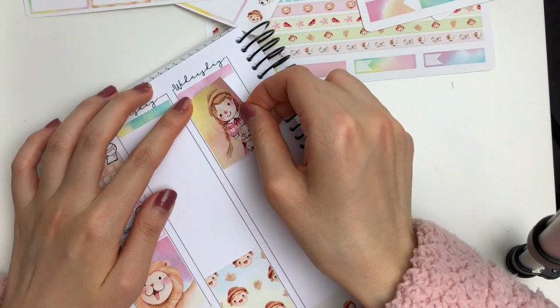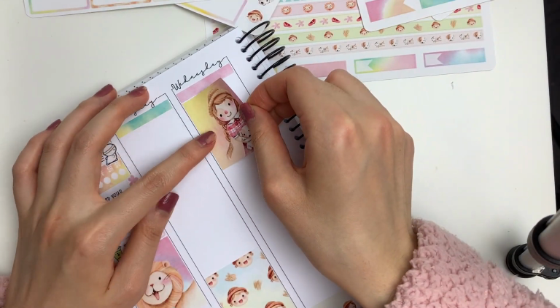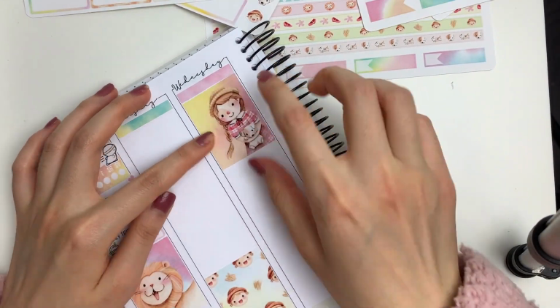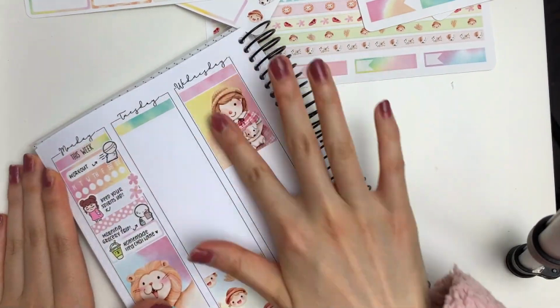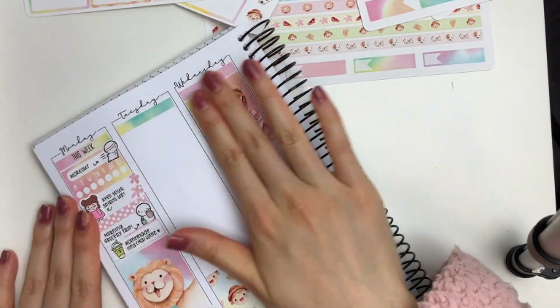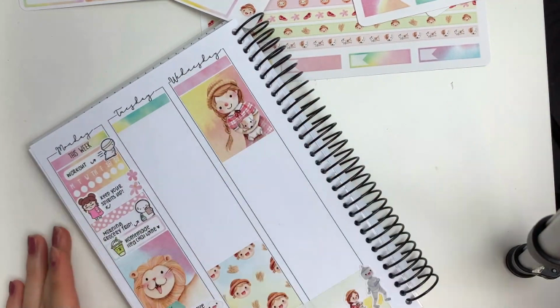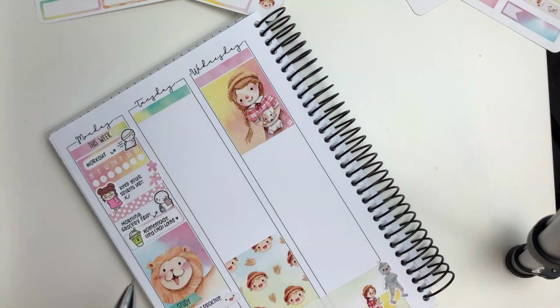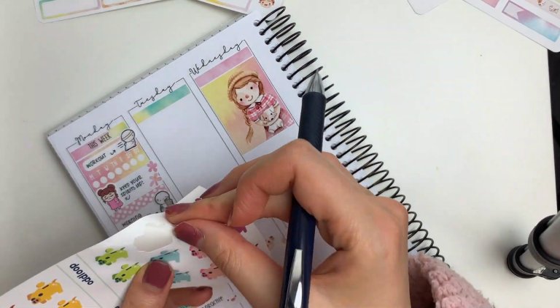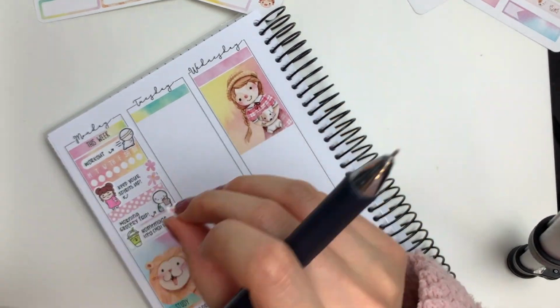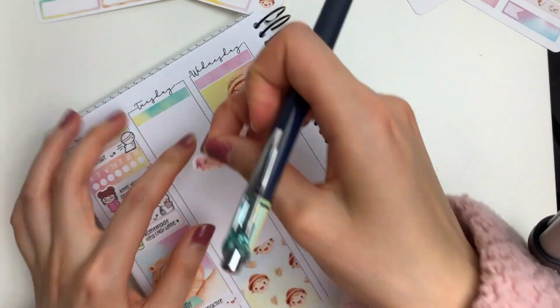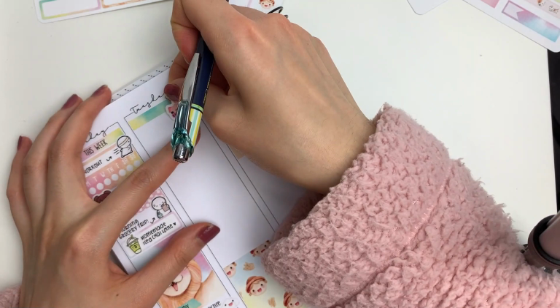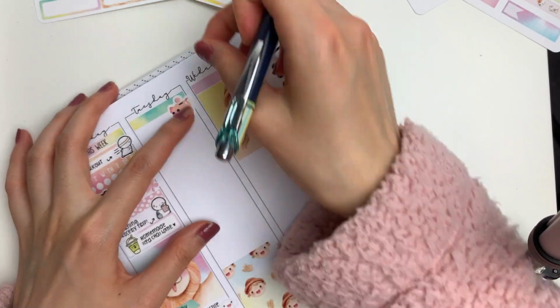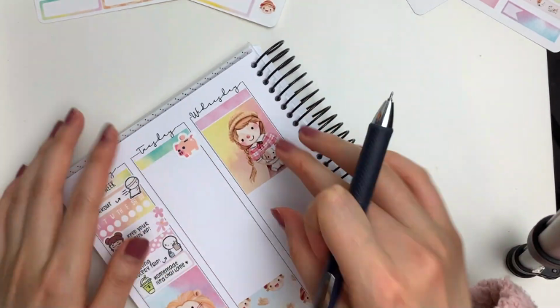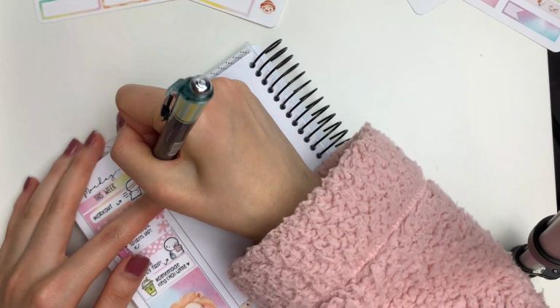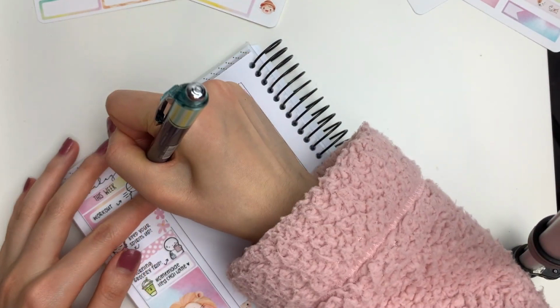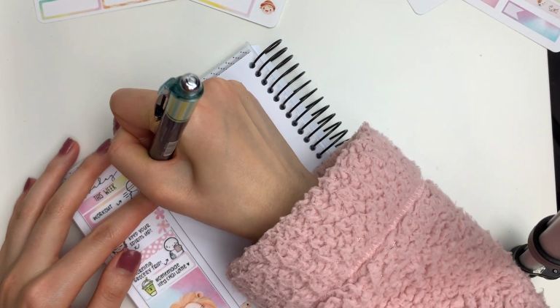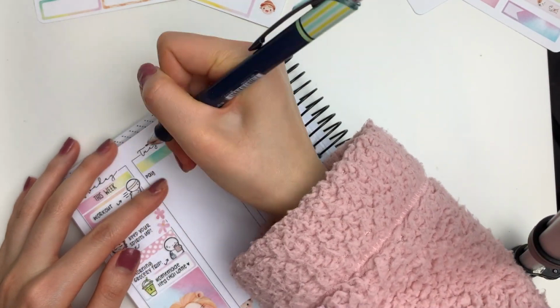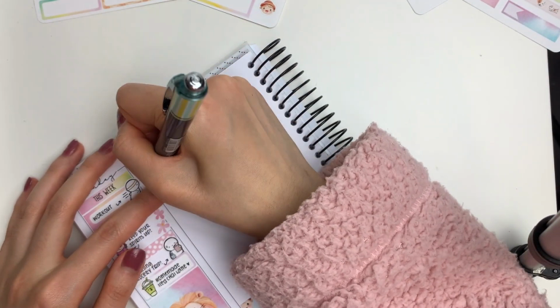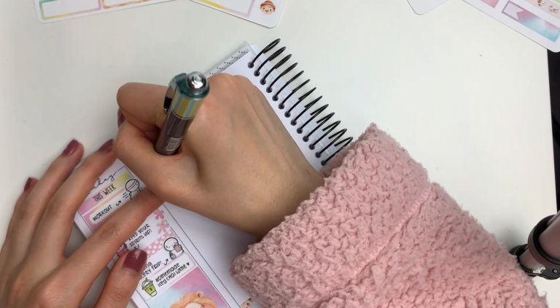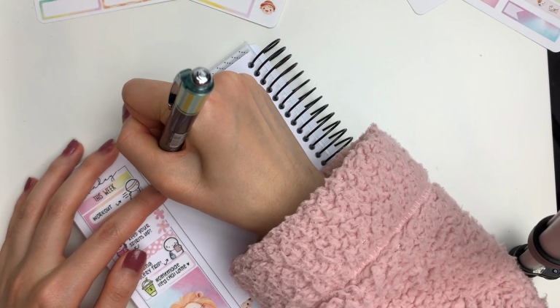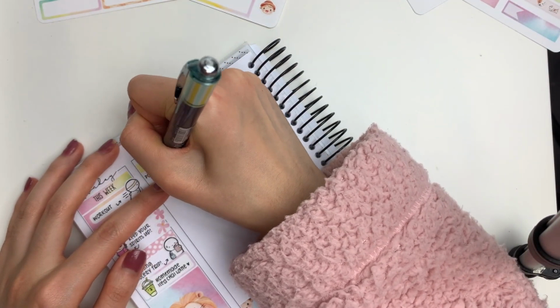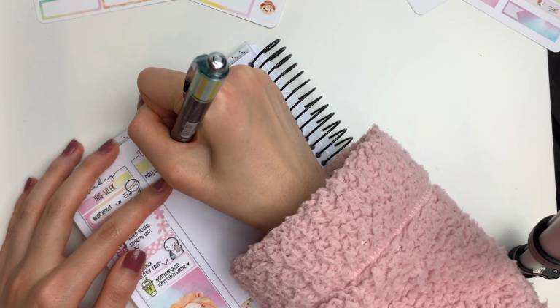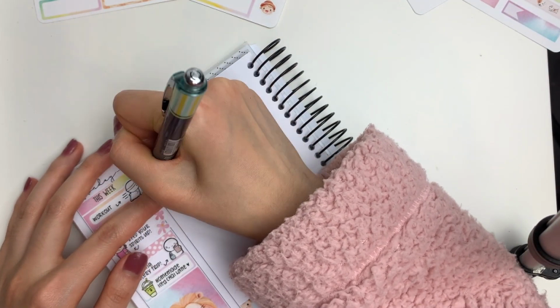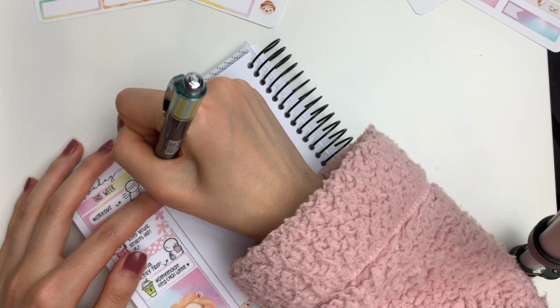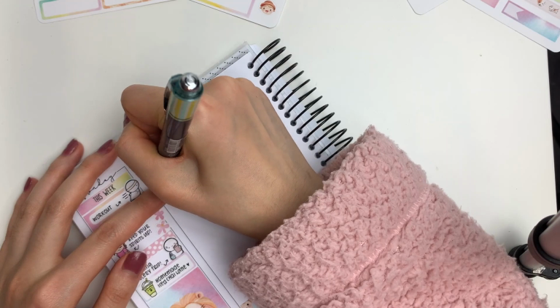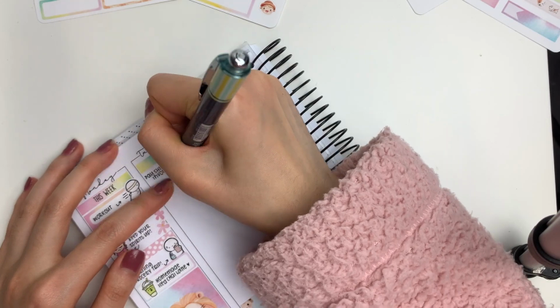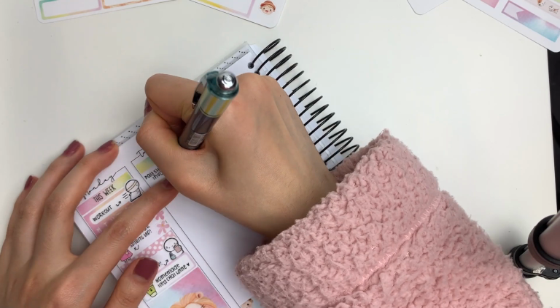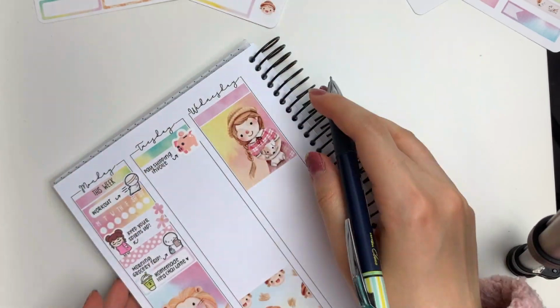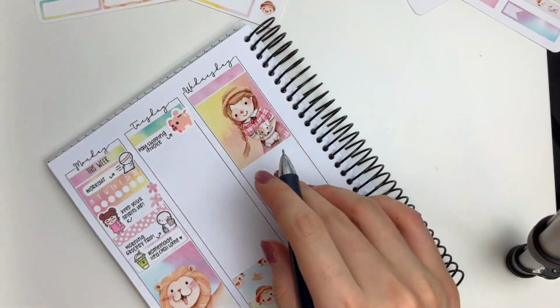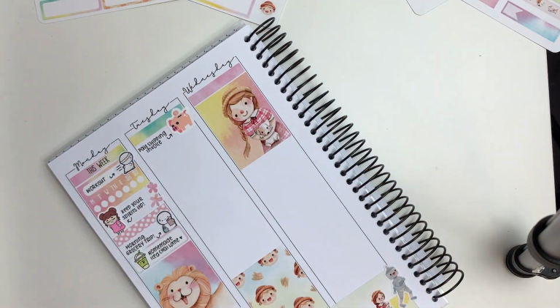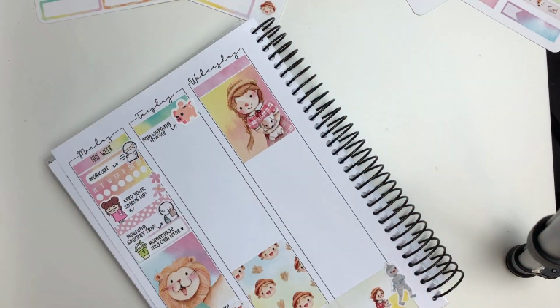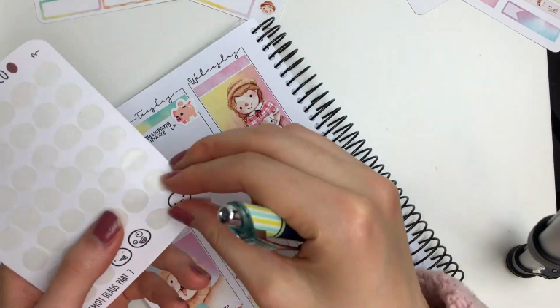I also put down this adorable cloud sticker from the kit. And then to finish off the evening, I put down another book sticker from Fox and Cactus to mark in that I wanted to study for game theory.